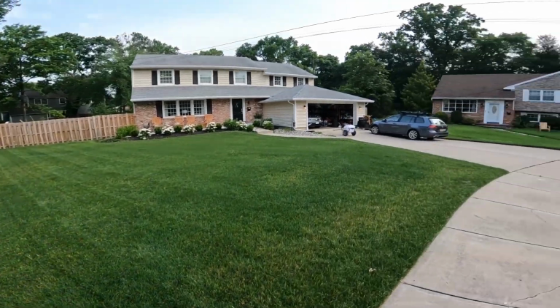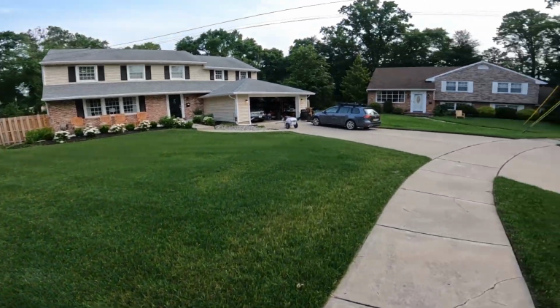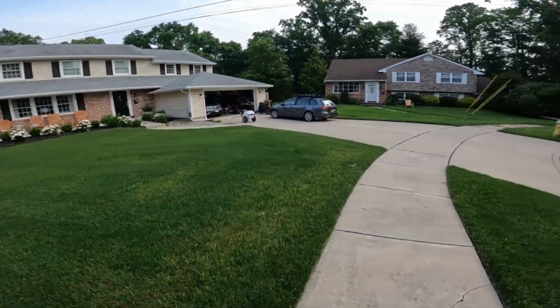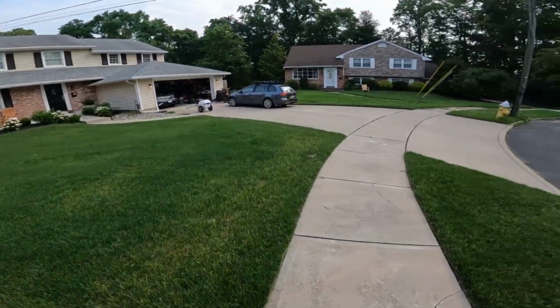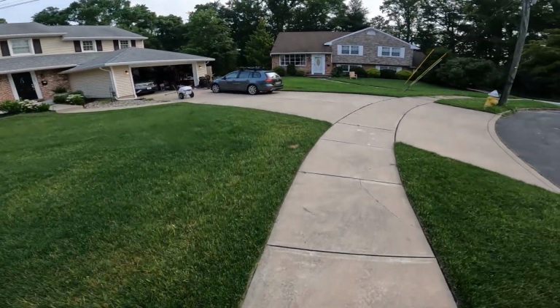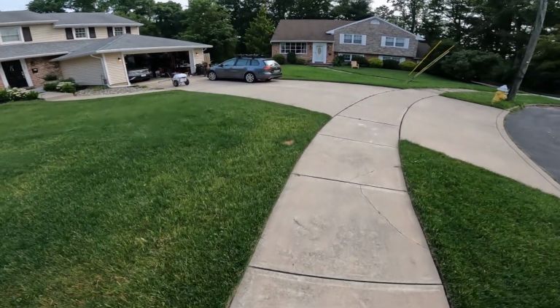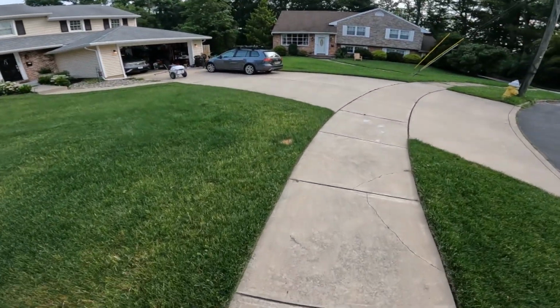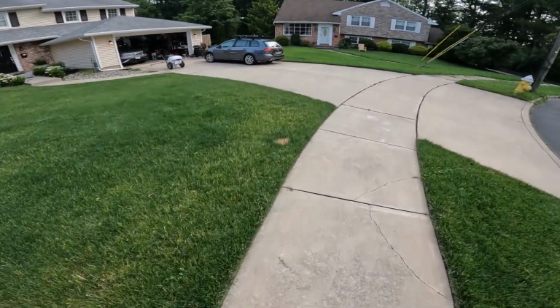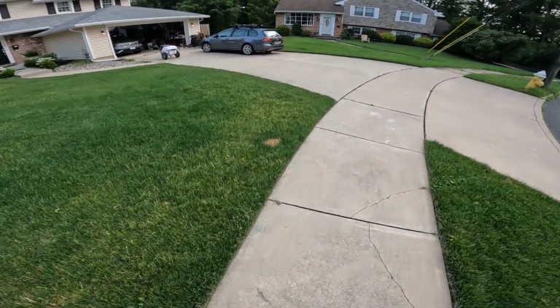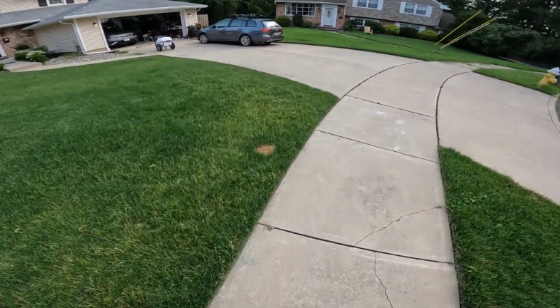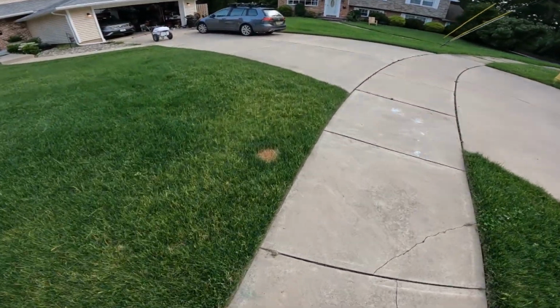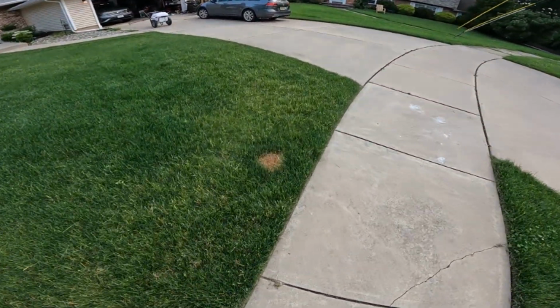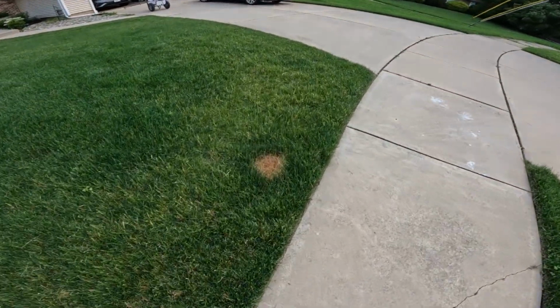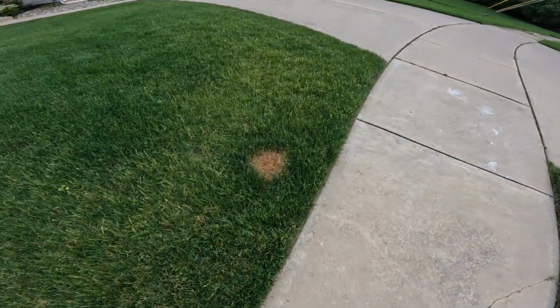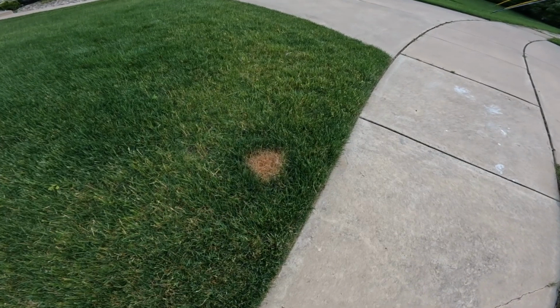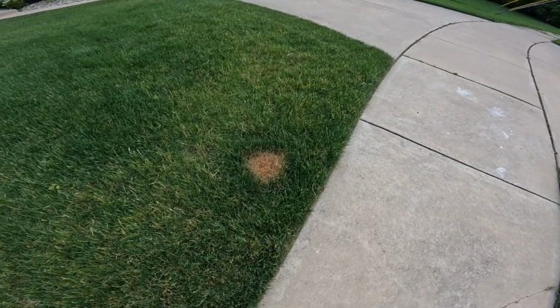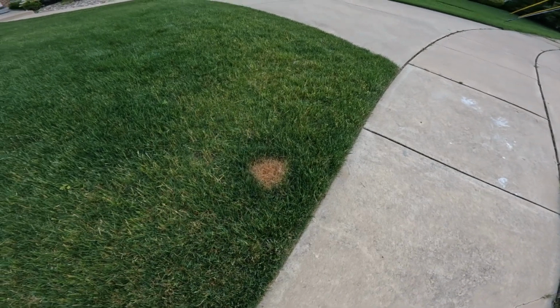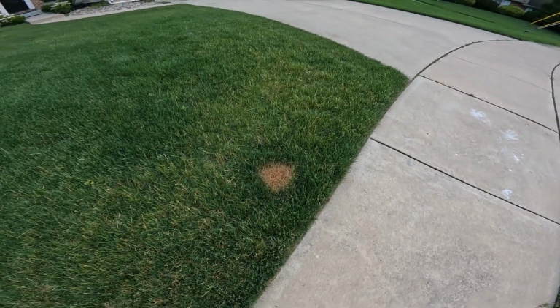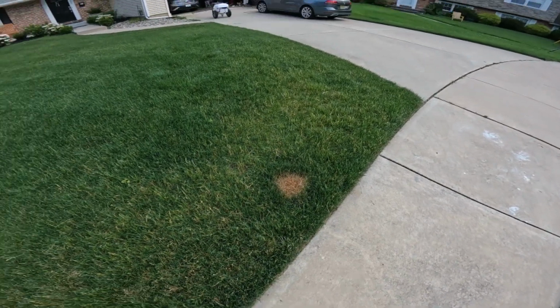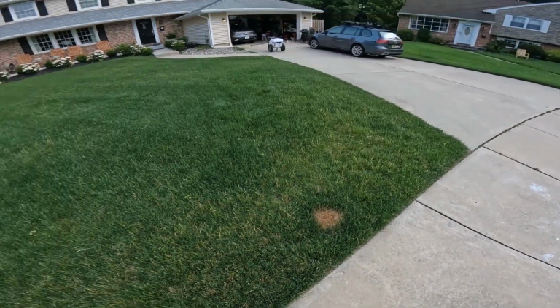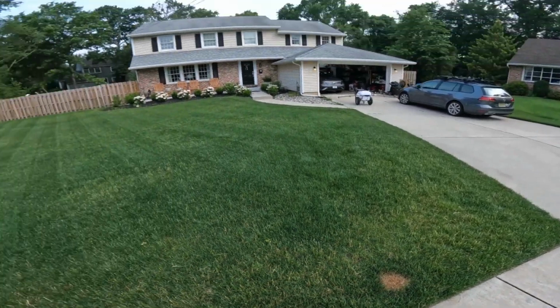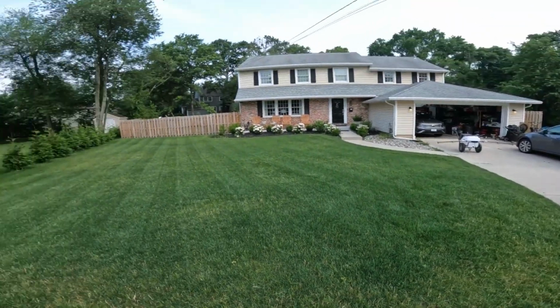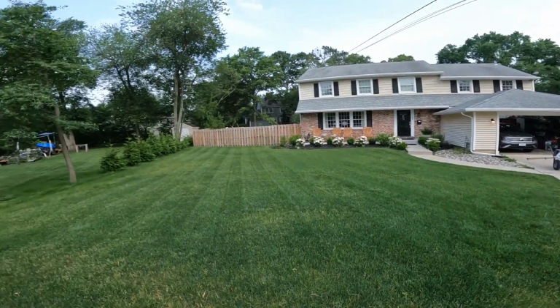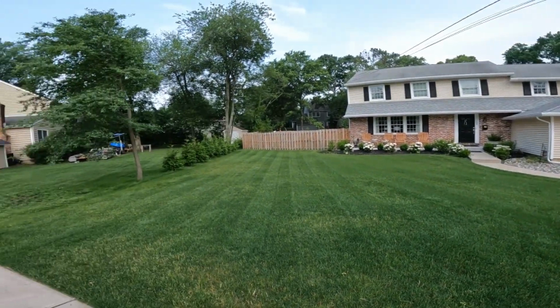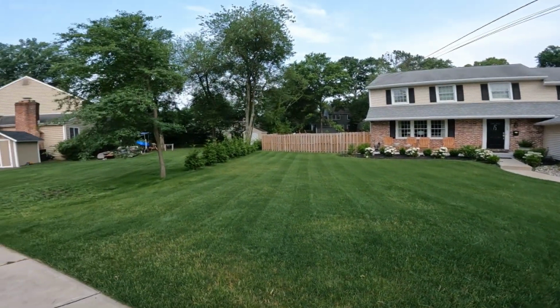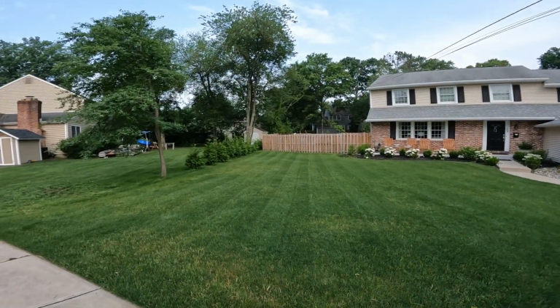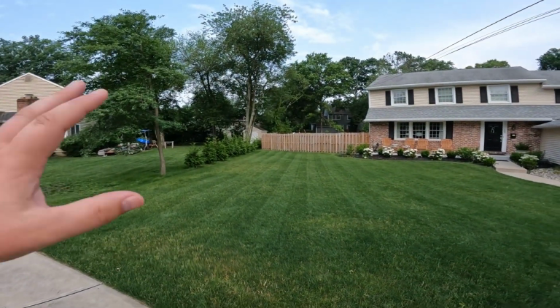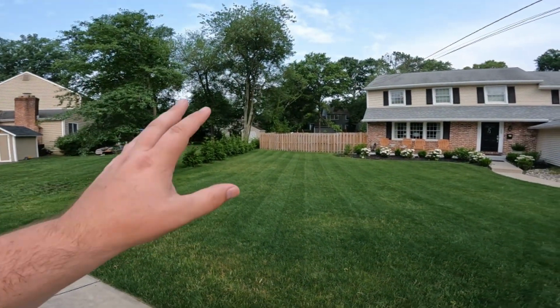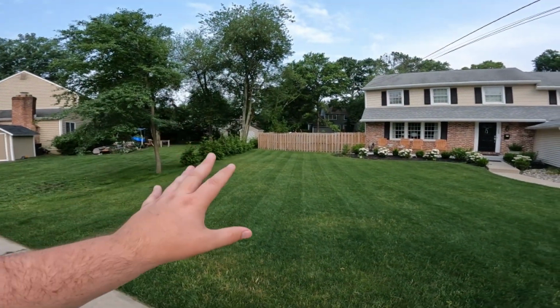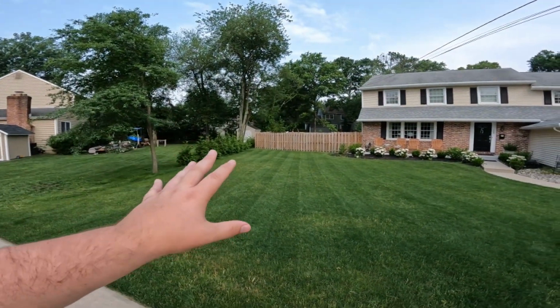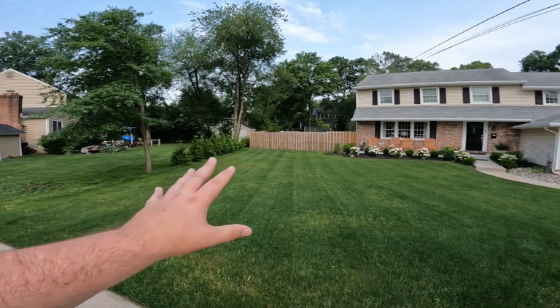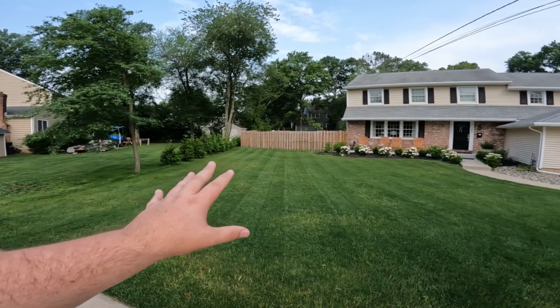I got one spot here which is actually a pee spot from one of the neighborhood dogs, so that's dead. But otherwise, it's not in too terrible shape.